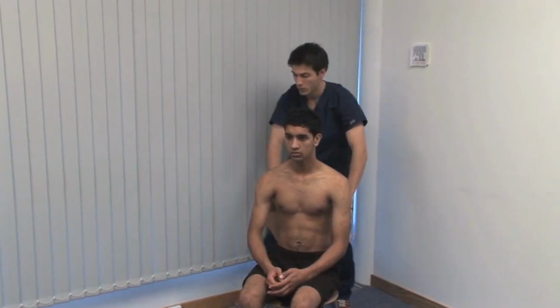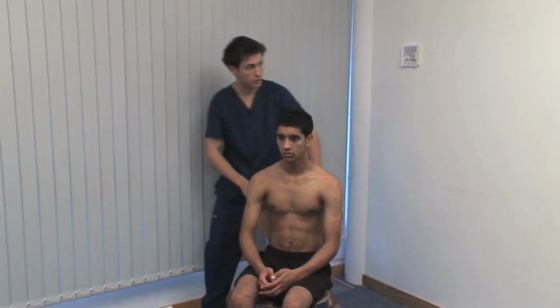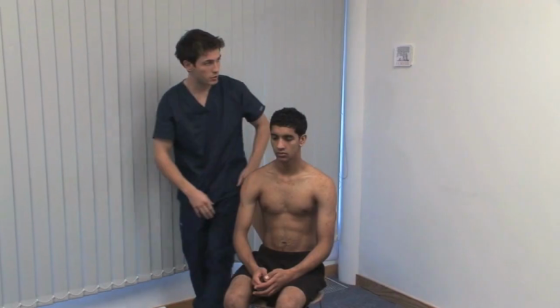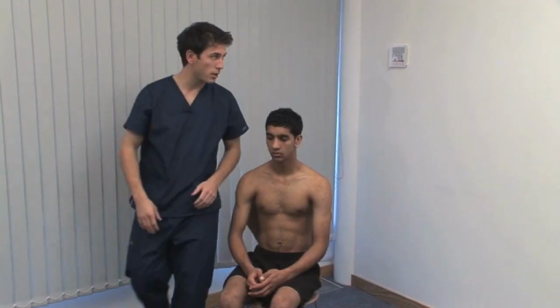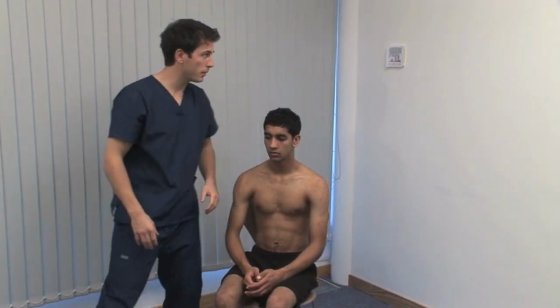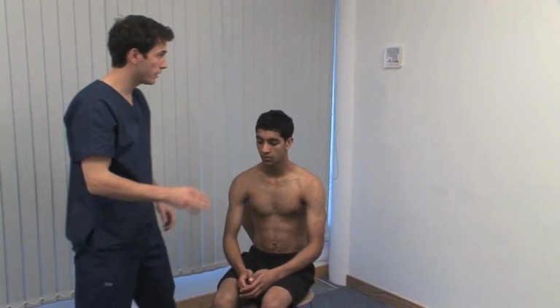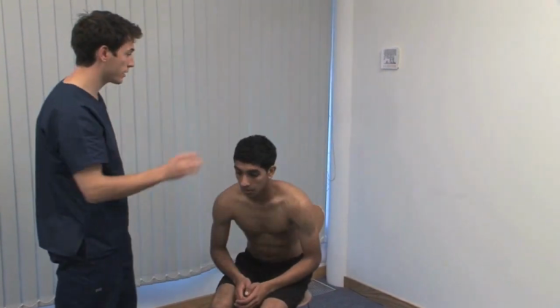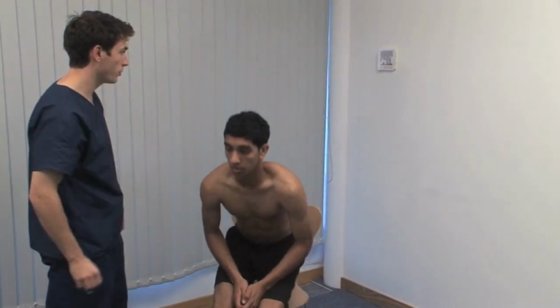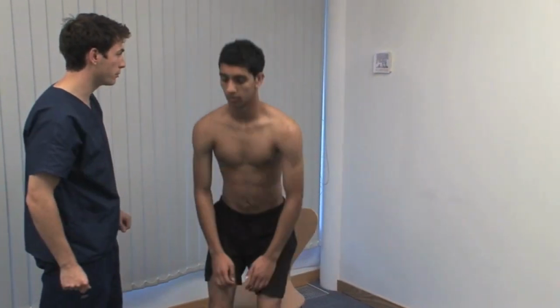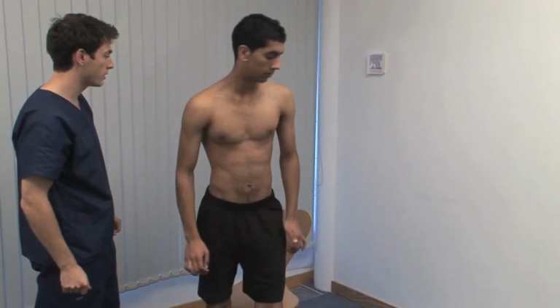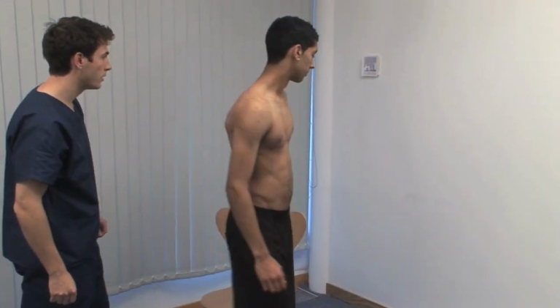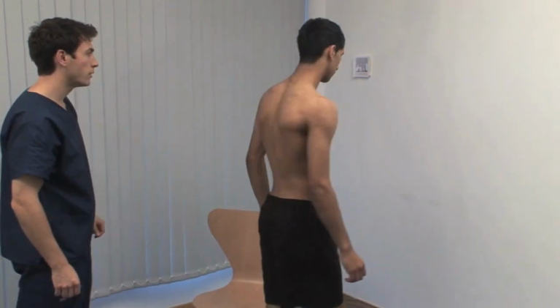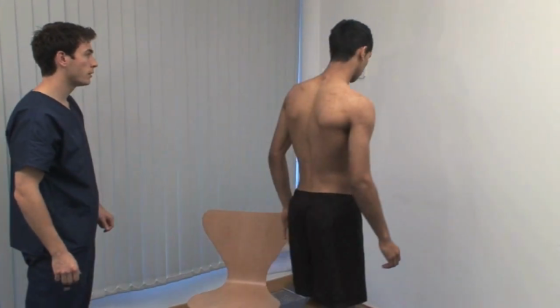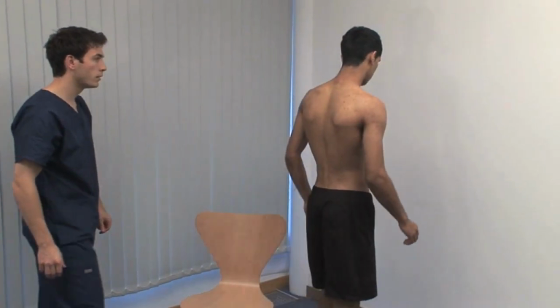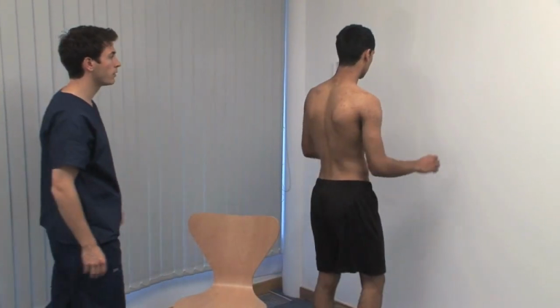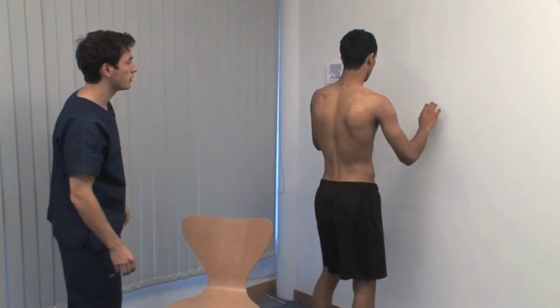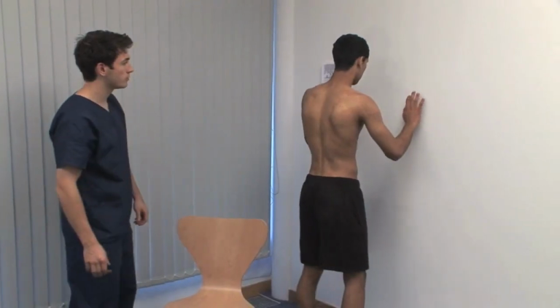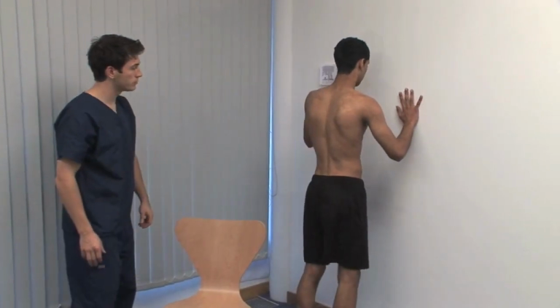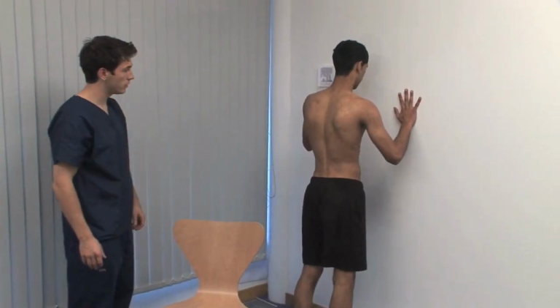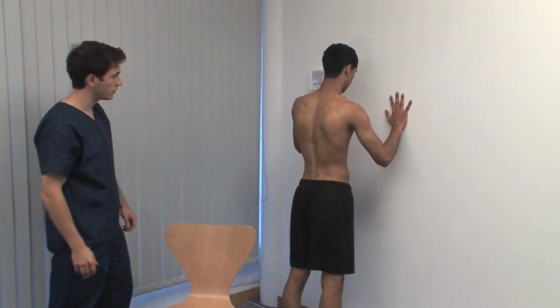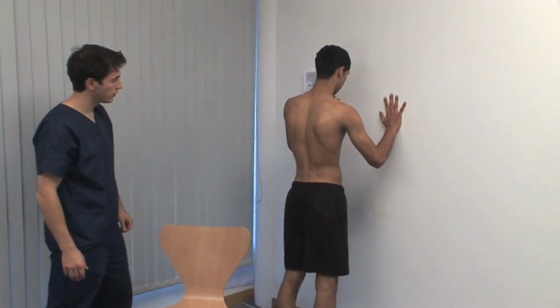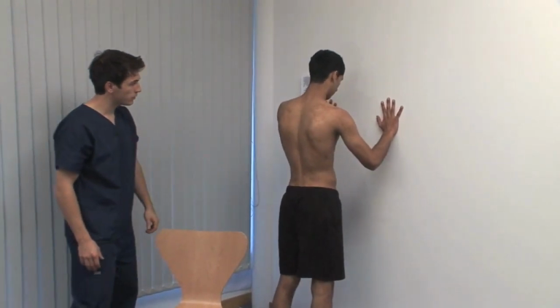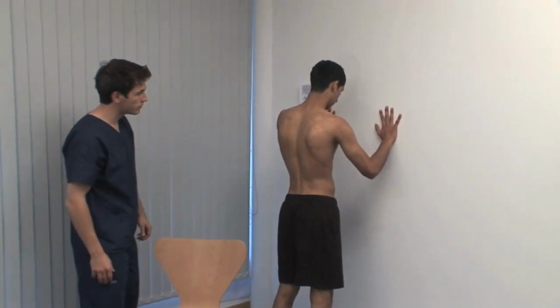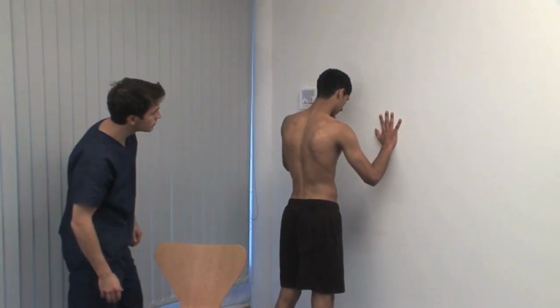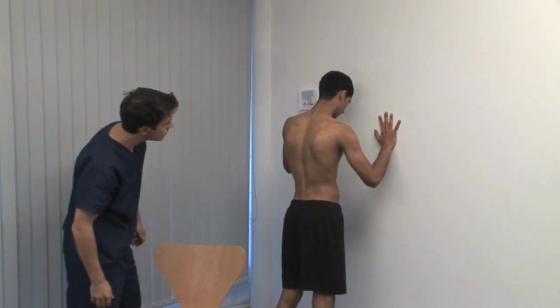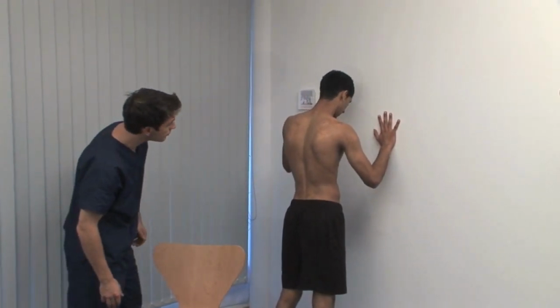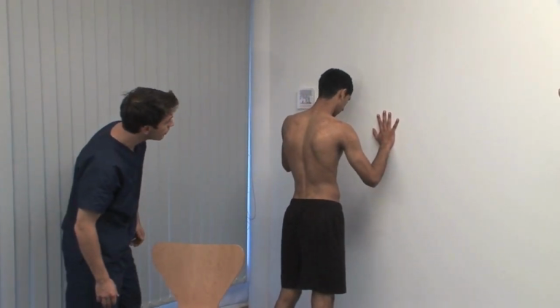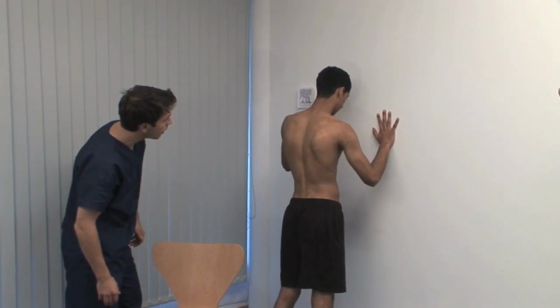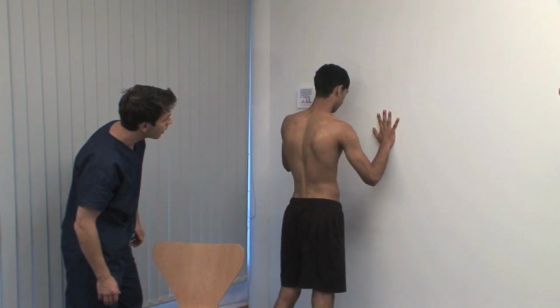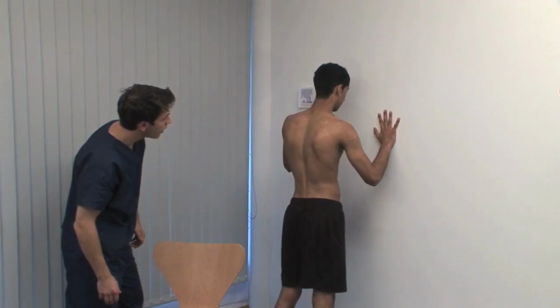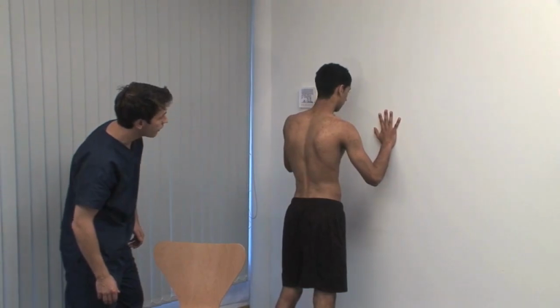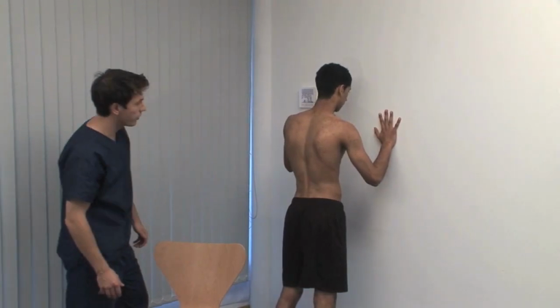I'll ask you to stand up and lean against the wall for me, please. Pressing against a wall can elicit winging of the scapula, seen after paralysis of the serratus anterior. That's fine.